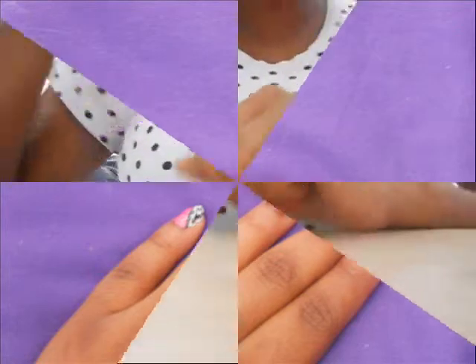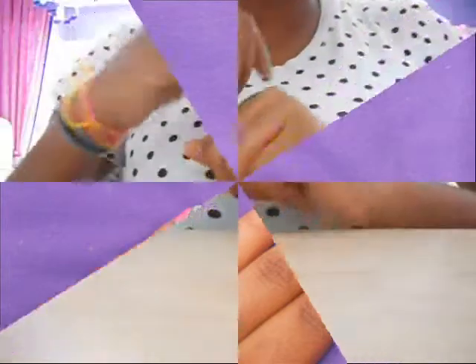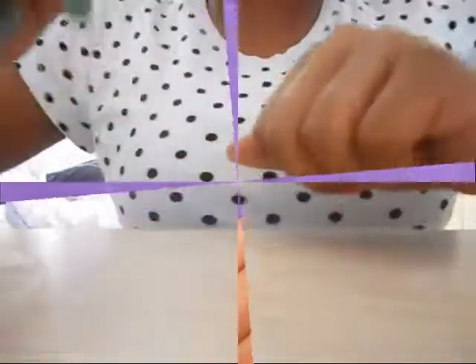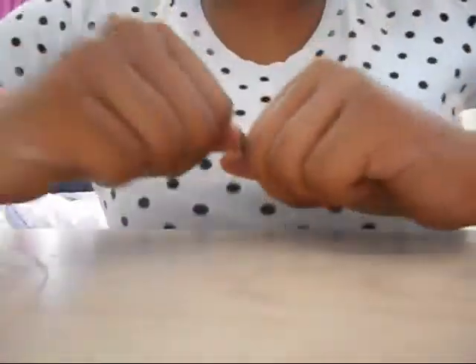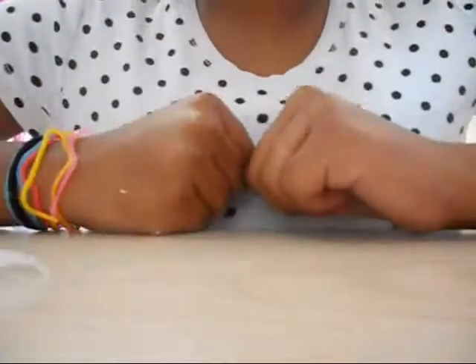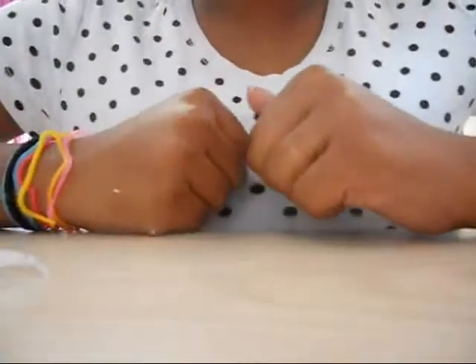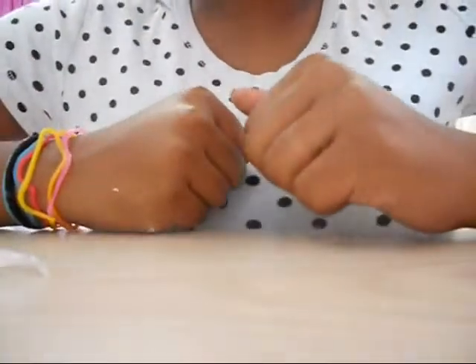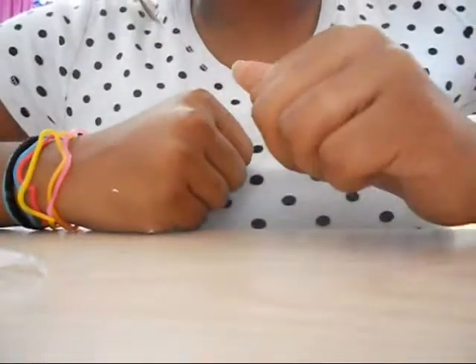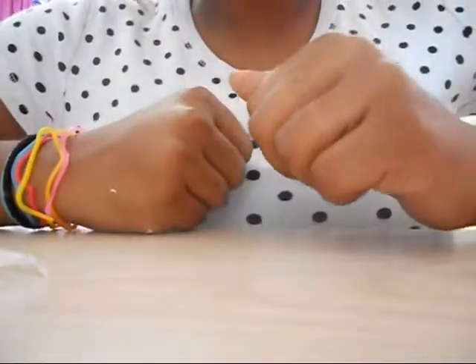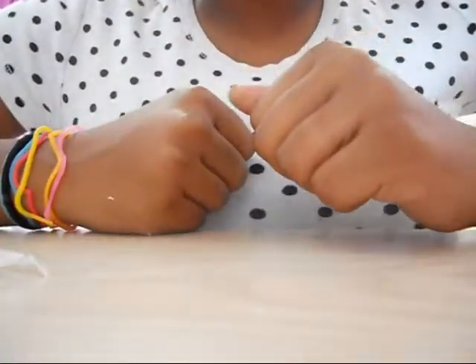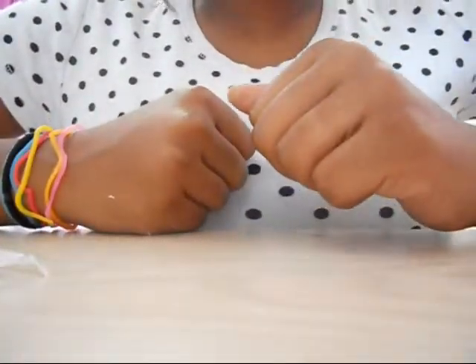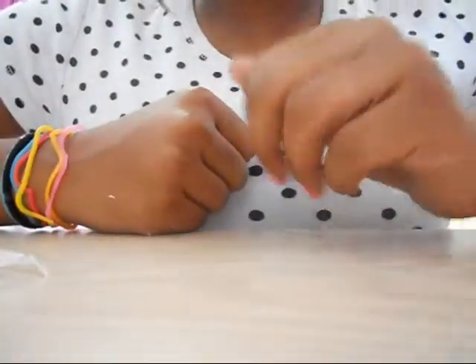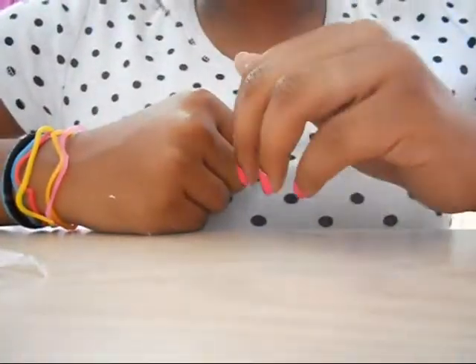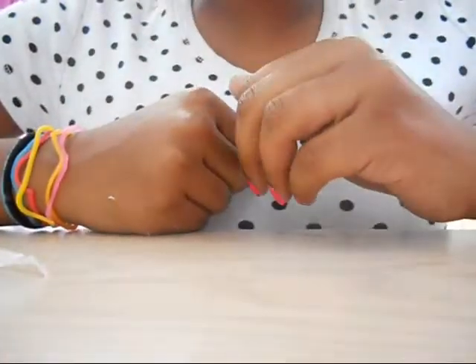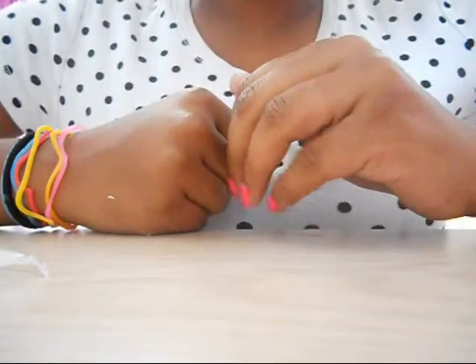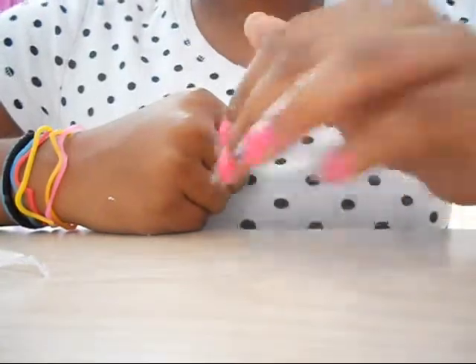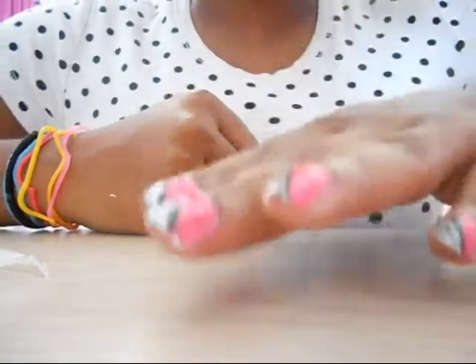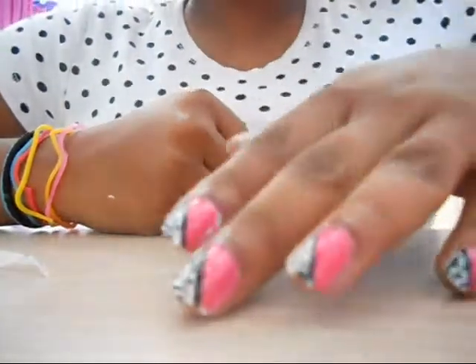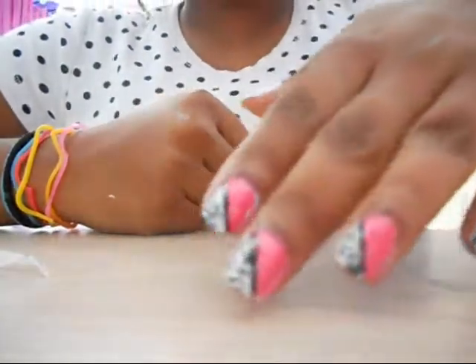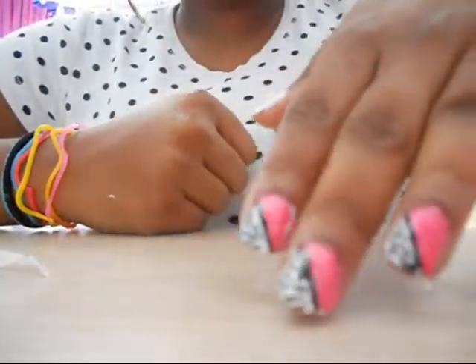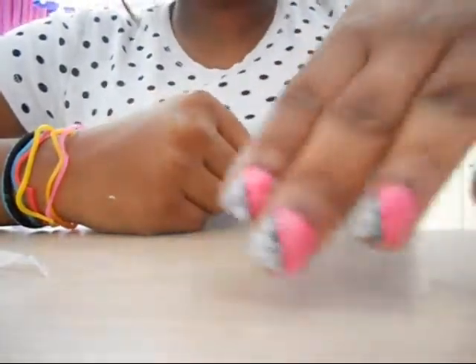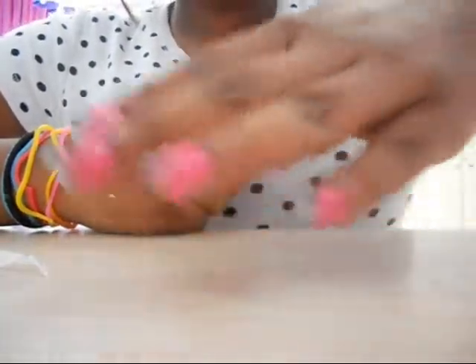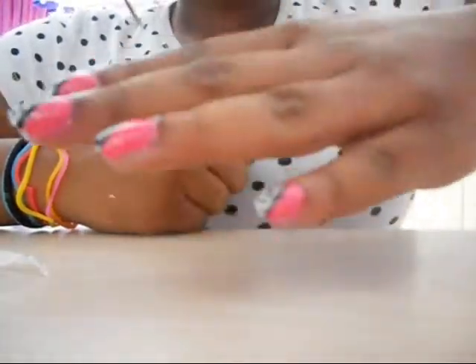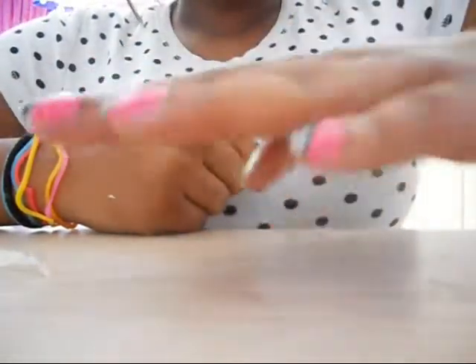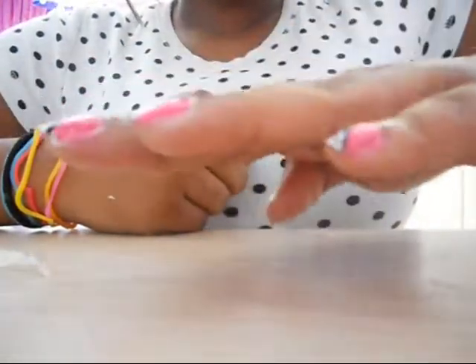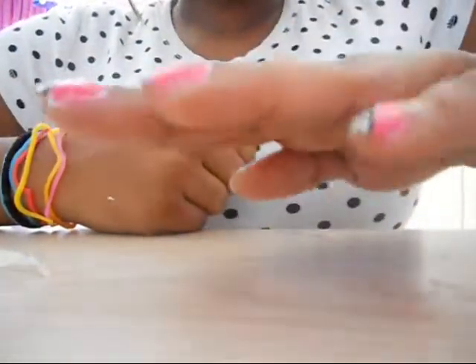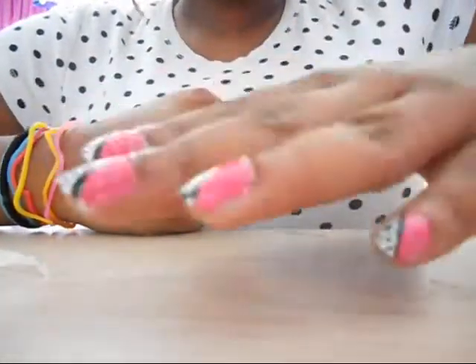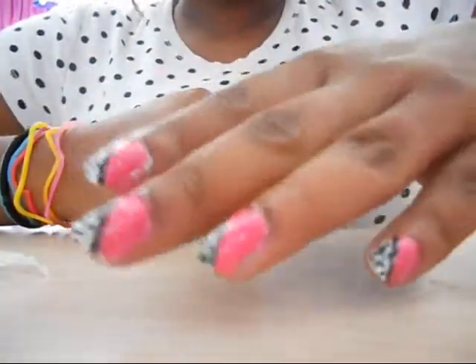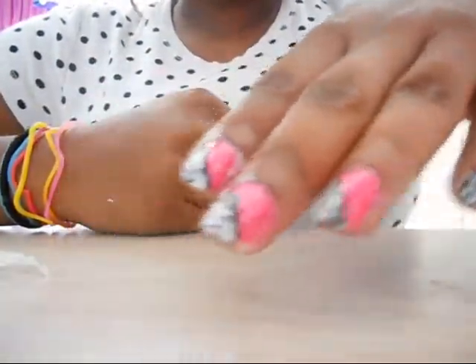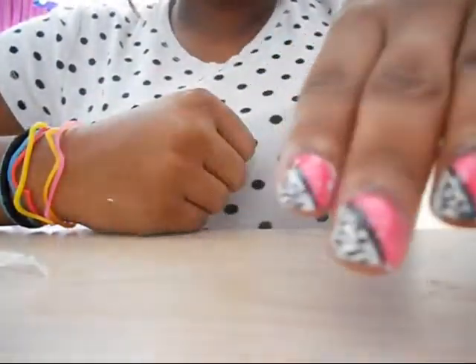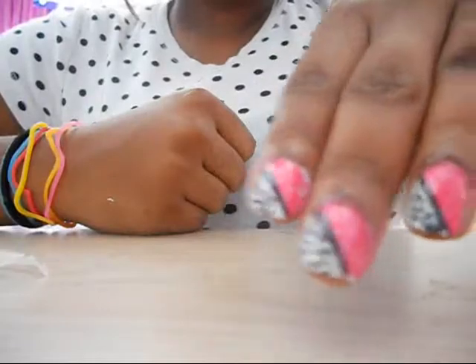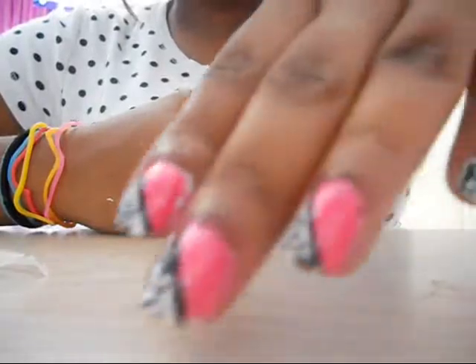Hey guys, sorry for the super awkward angle, but I just got home from guard camp and I'm going to show you guys this hot pink zebra nail tutorial.